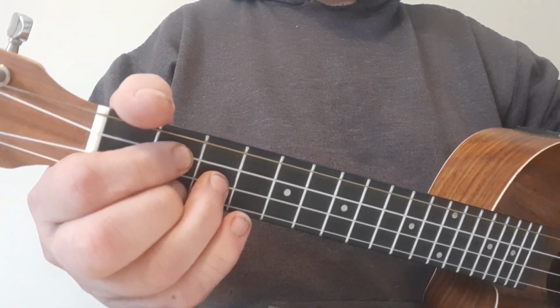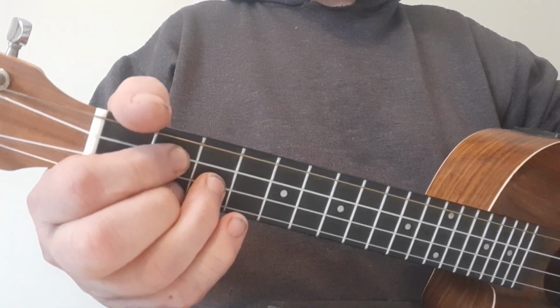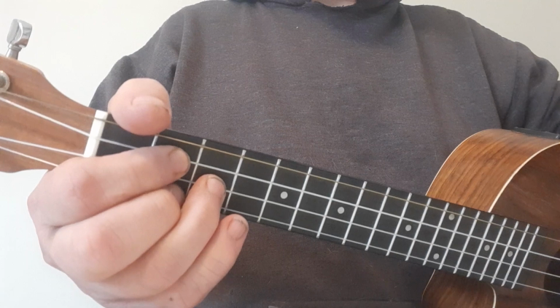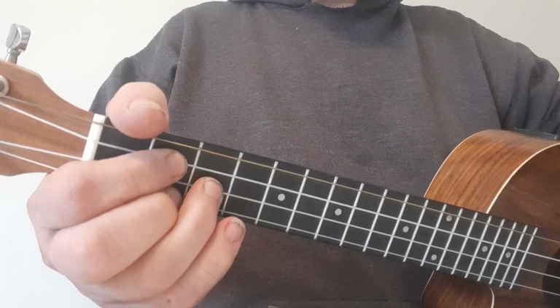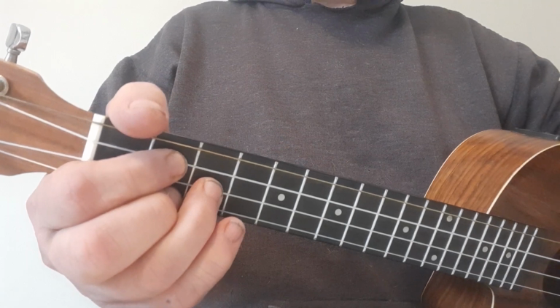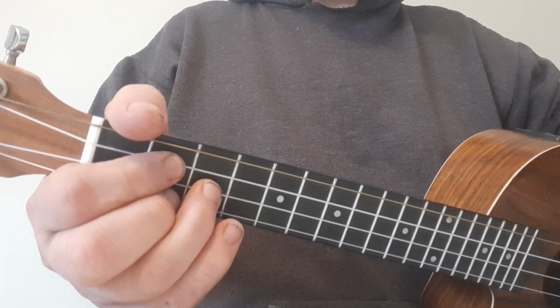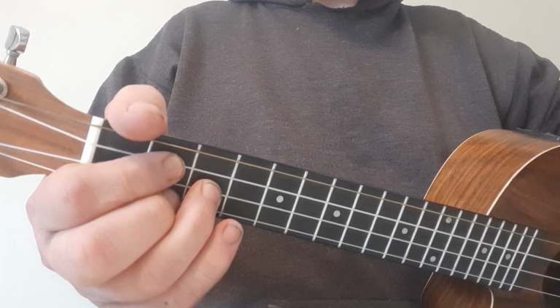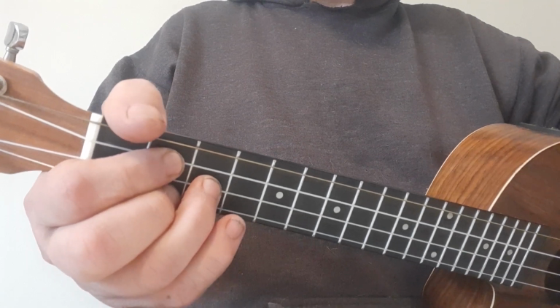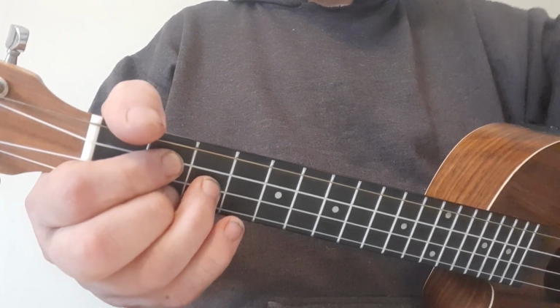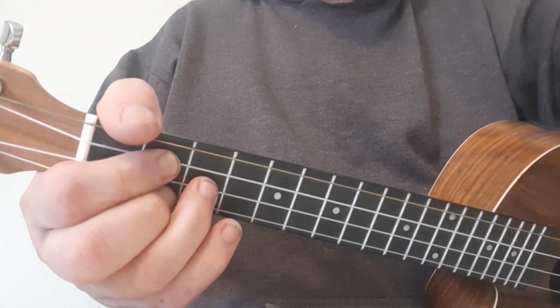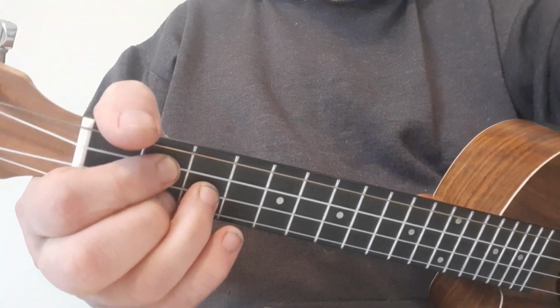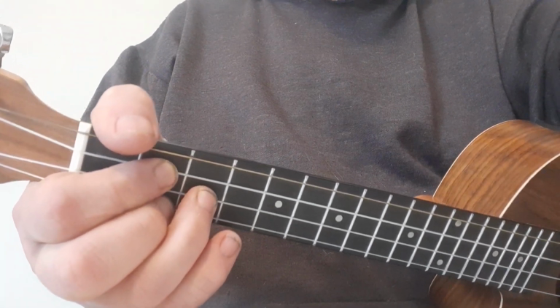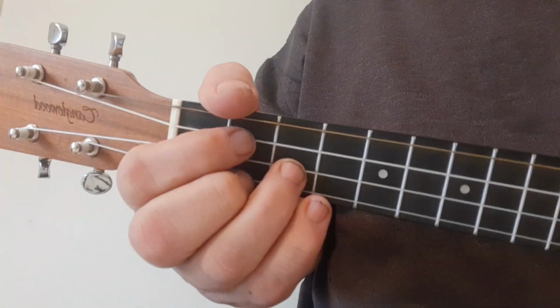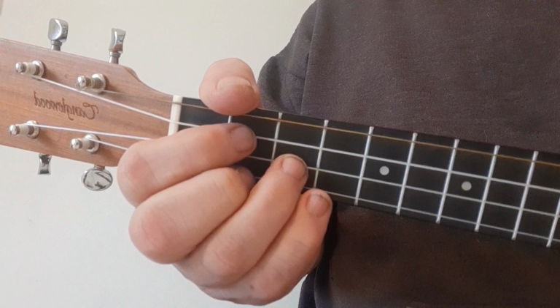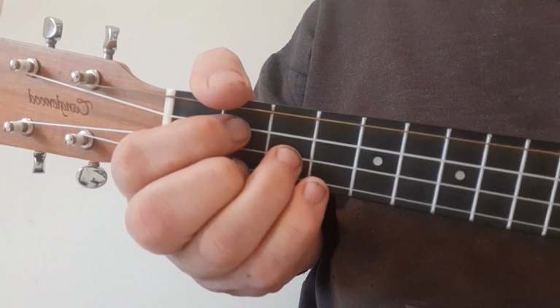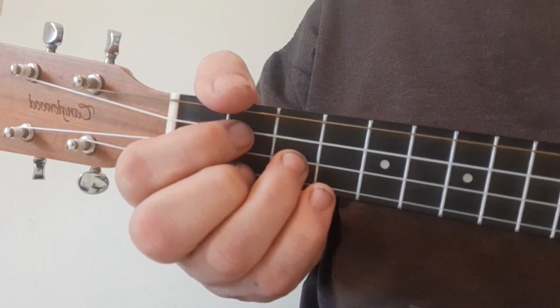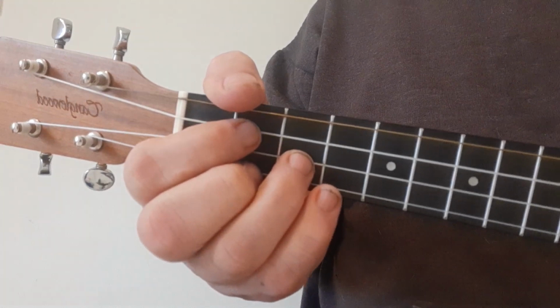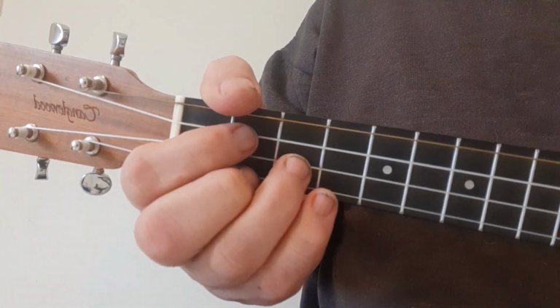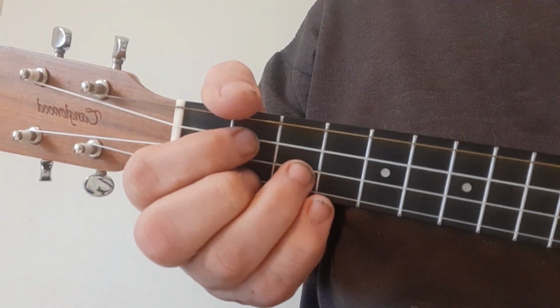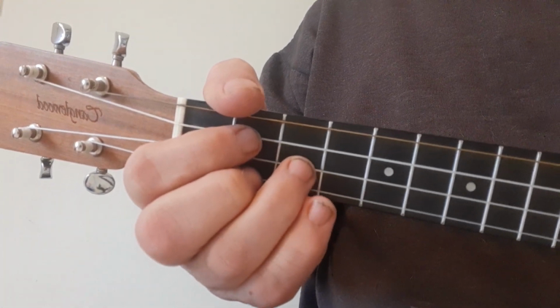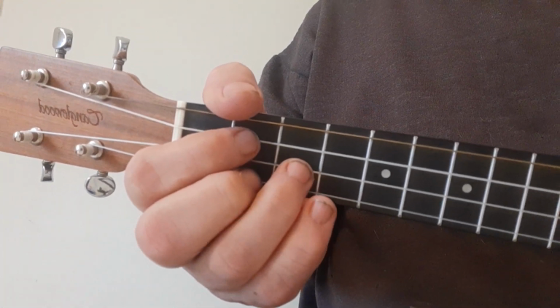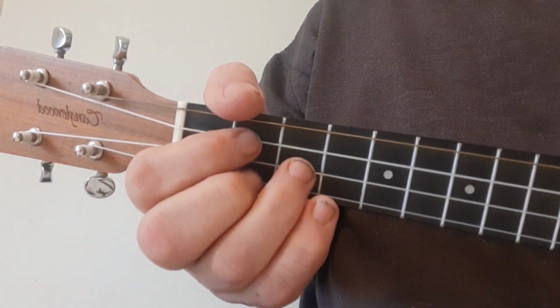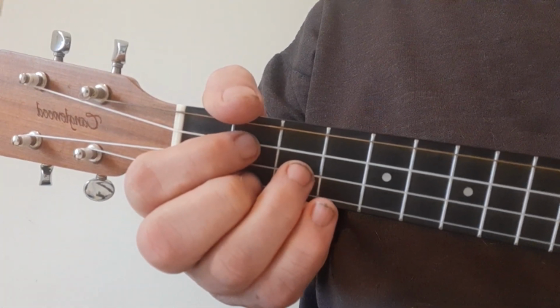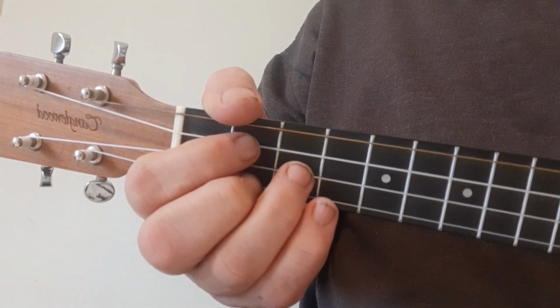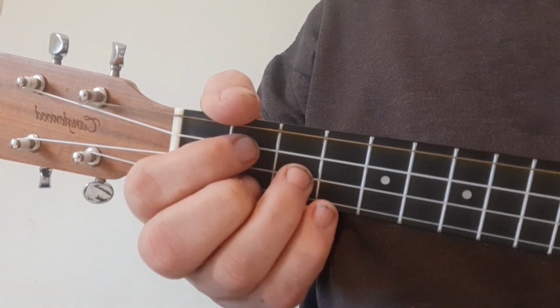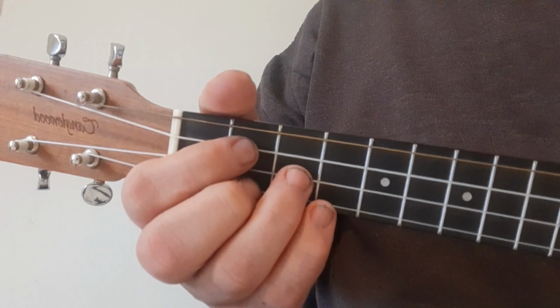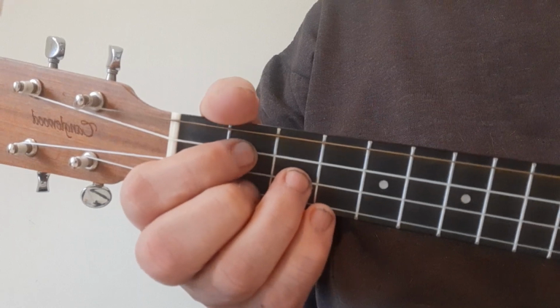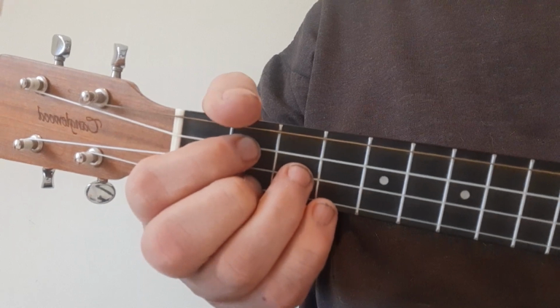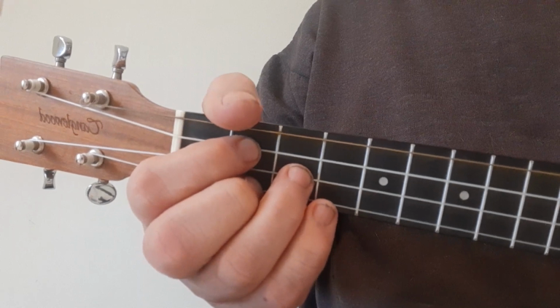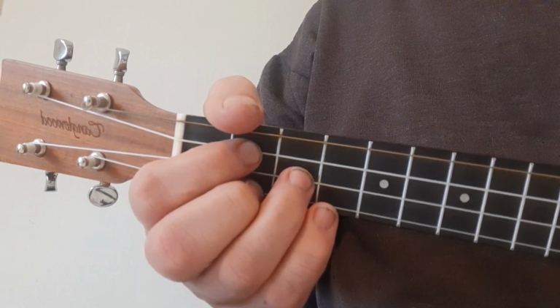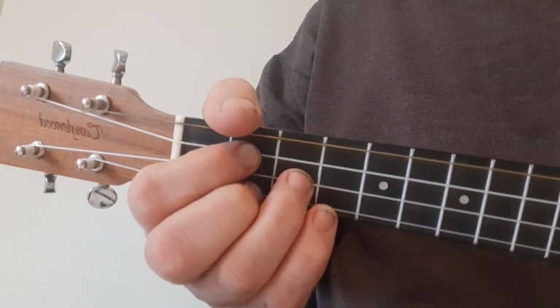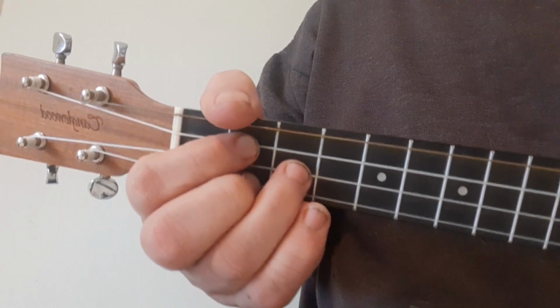Let's first of all go through those chords, assuming that perhaps you're still new to ukulele. This song is originally on guitar, so on the ukulele we're going to have to come through one or two very subtle compromises, but it's still a really nice jam.